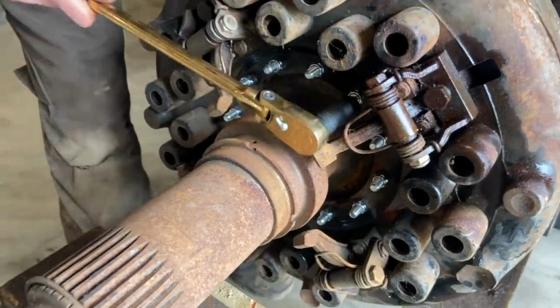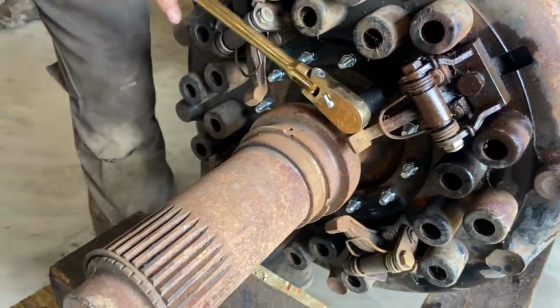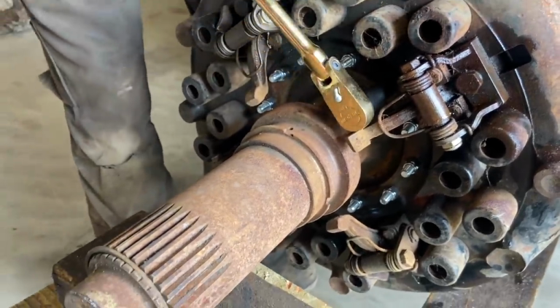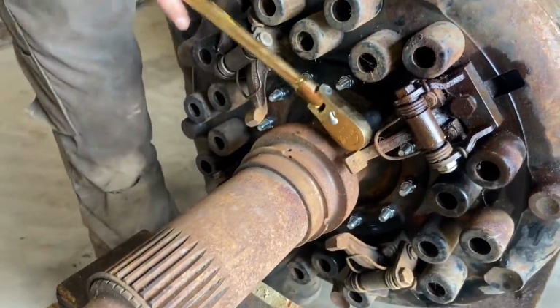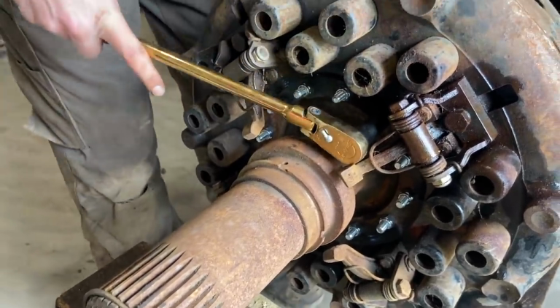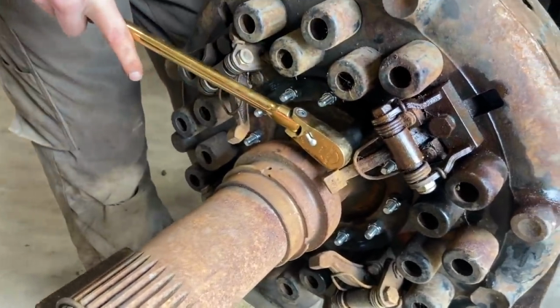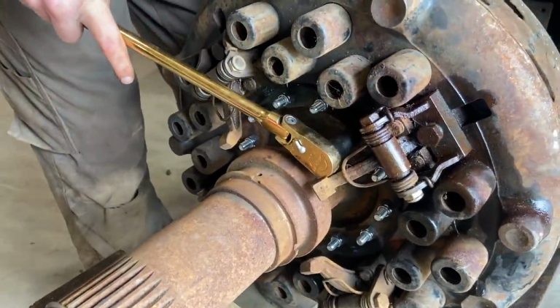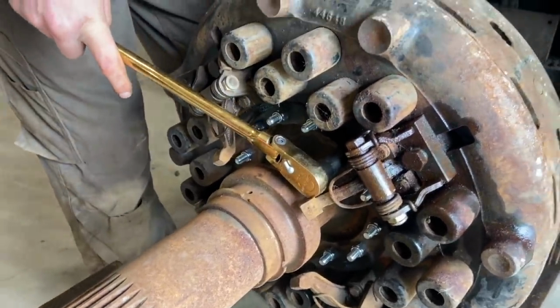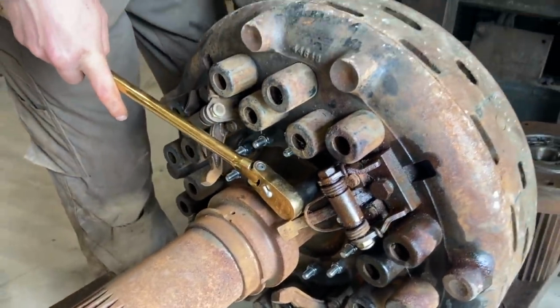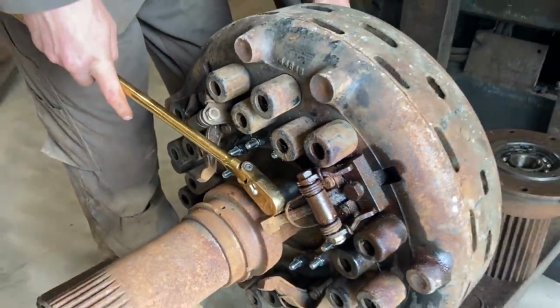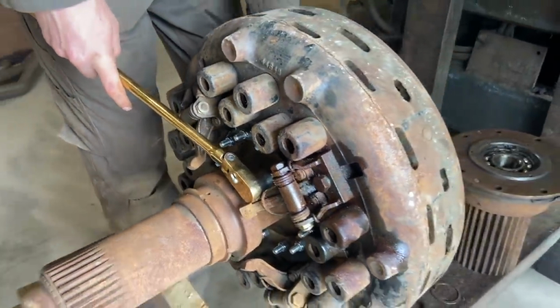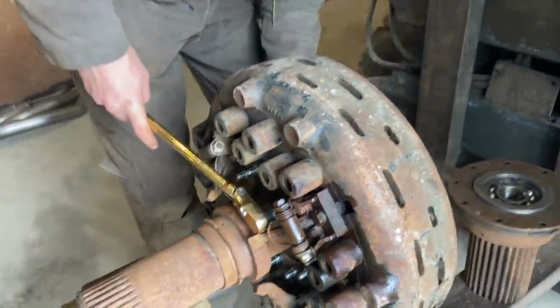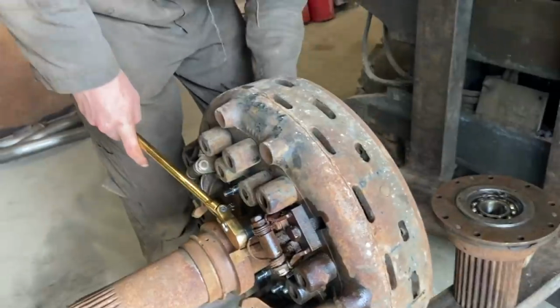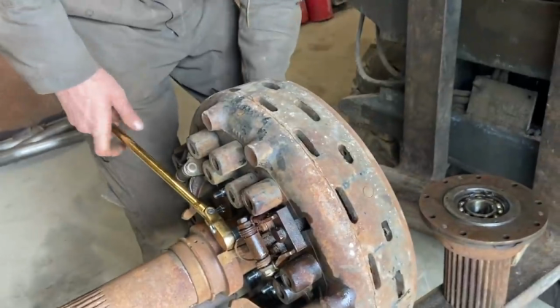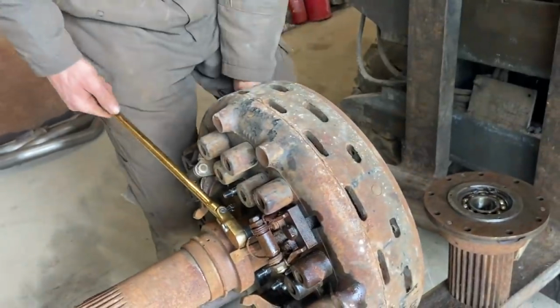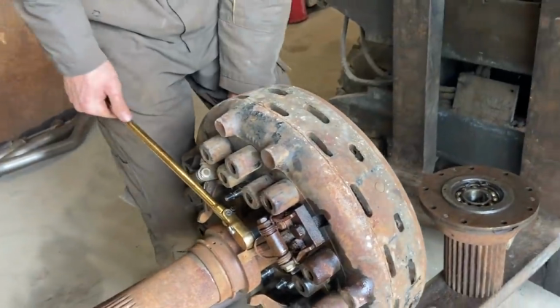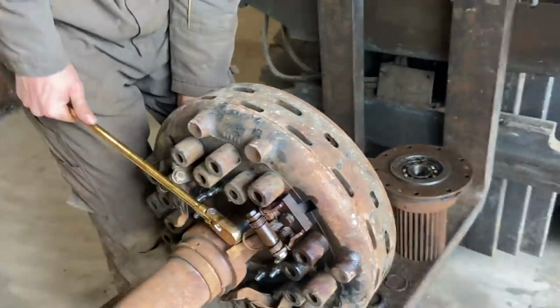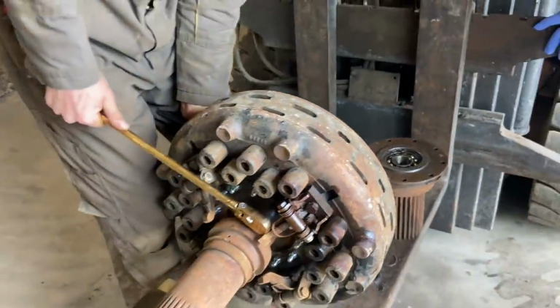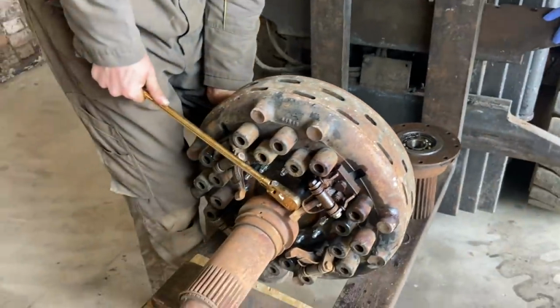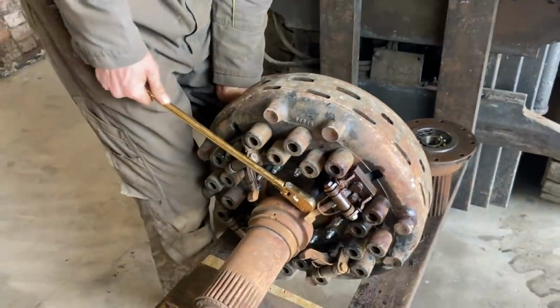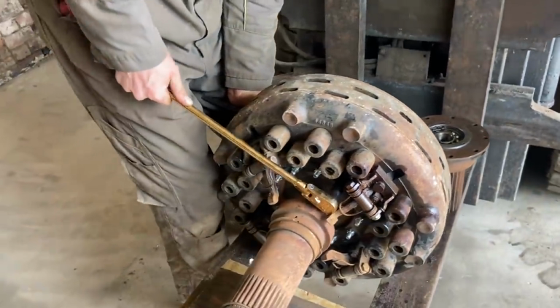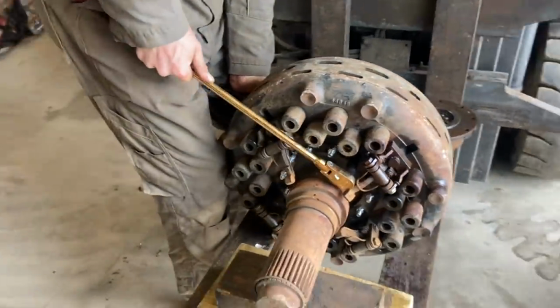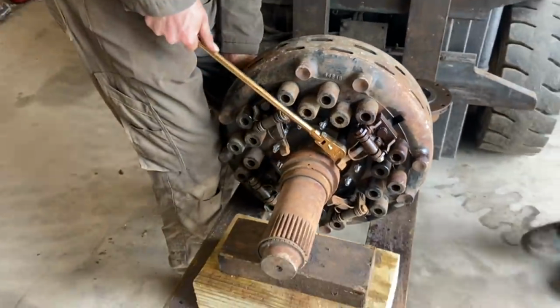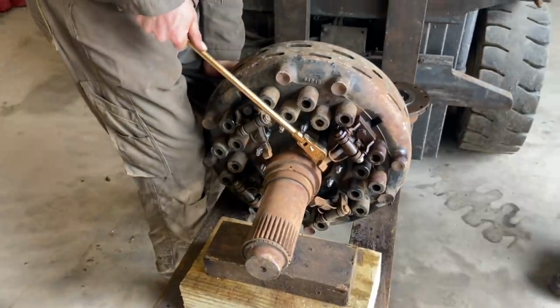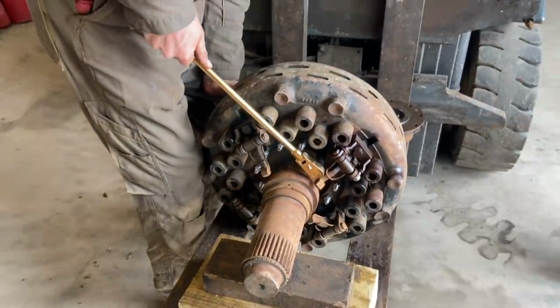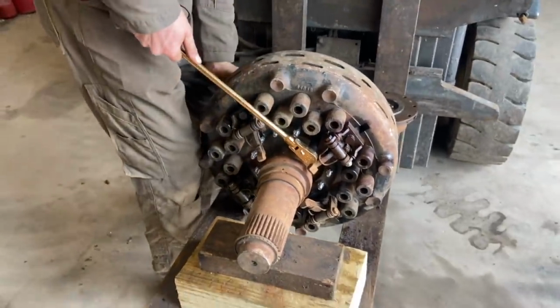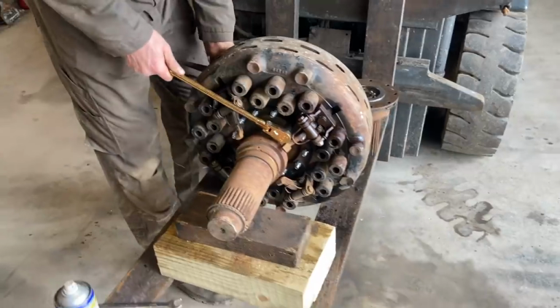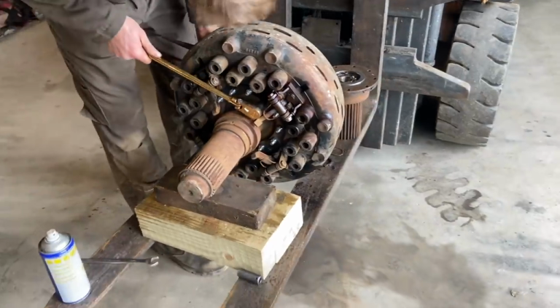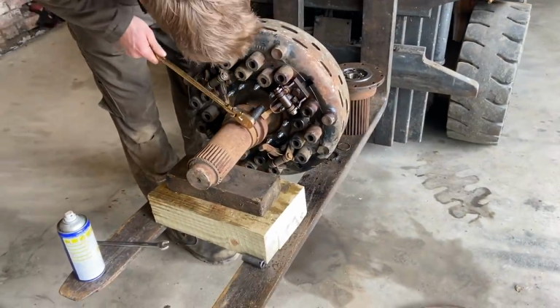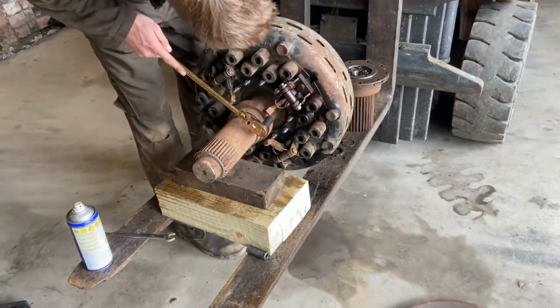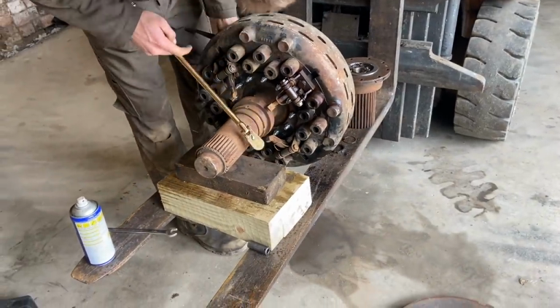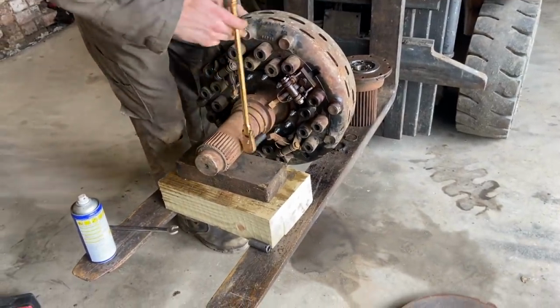They're a bit long. Well, we all know you're not very good at measuring. Well, he's not too short - is that what your missus said?